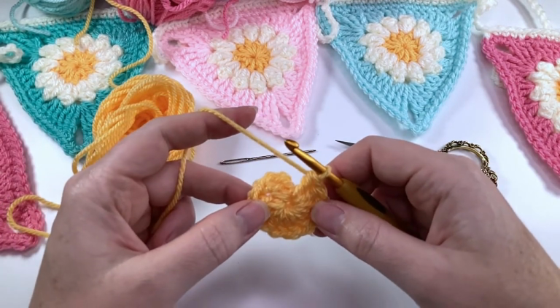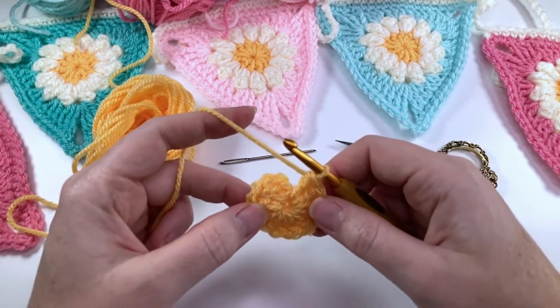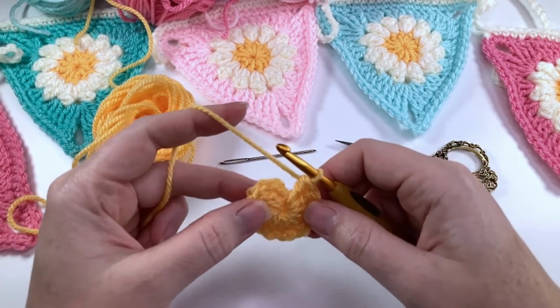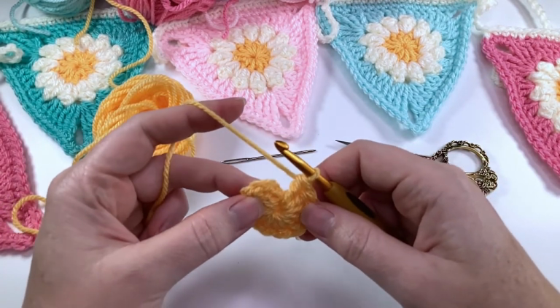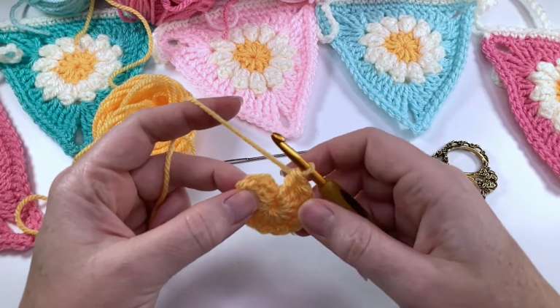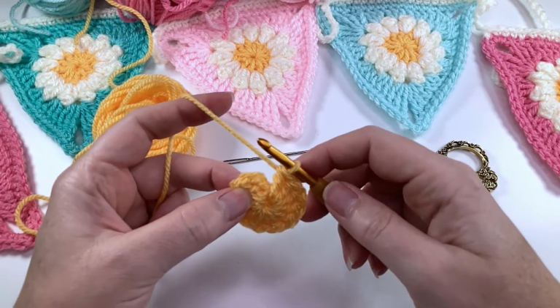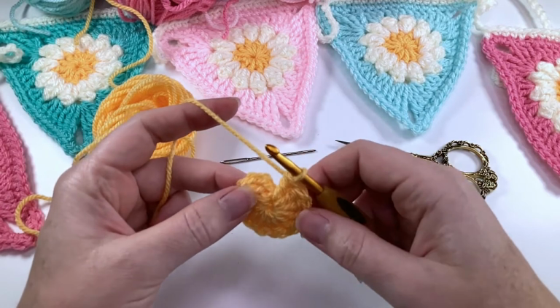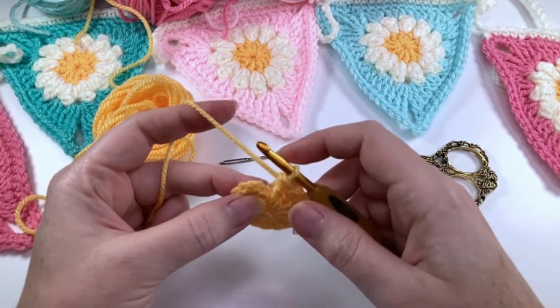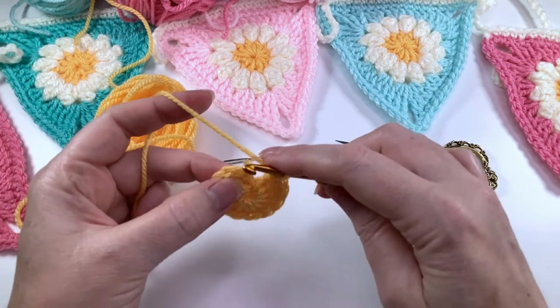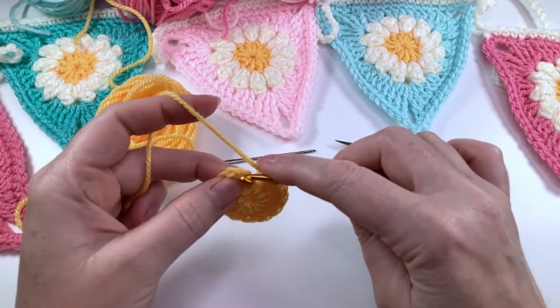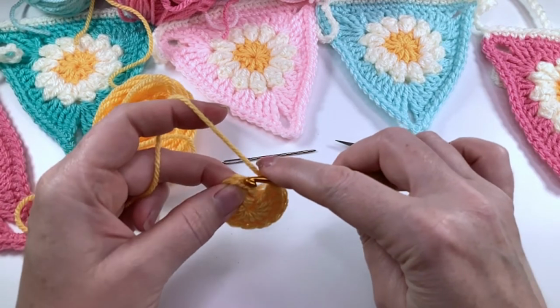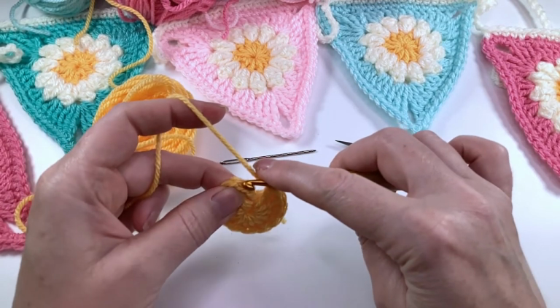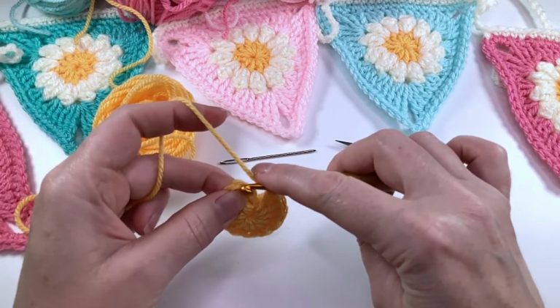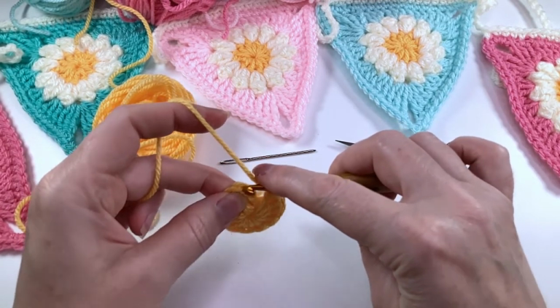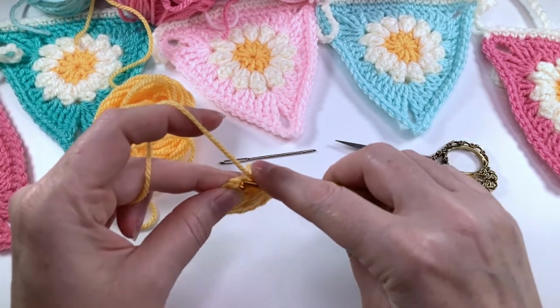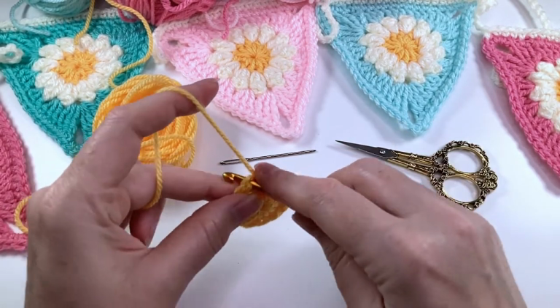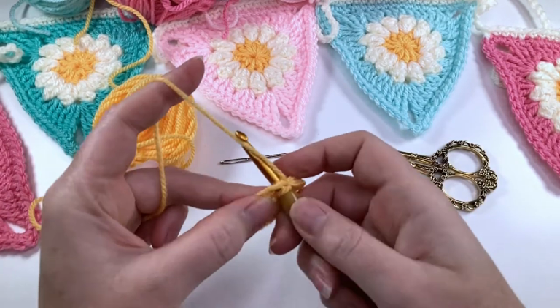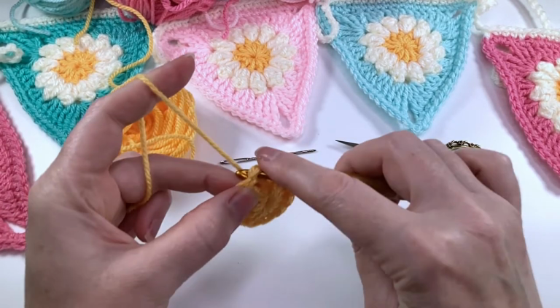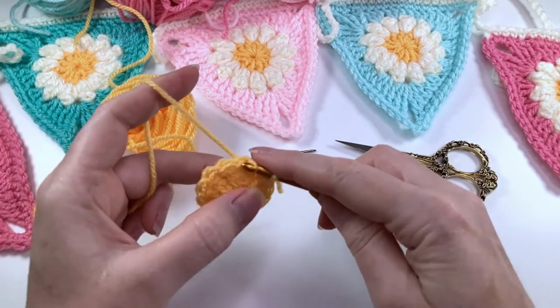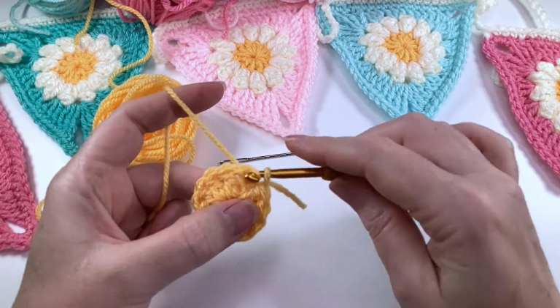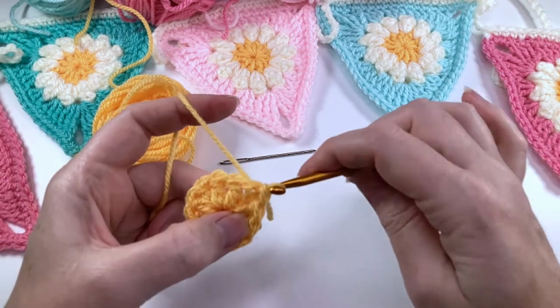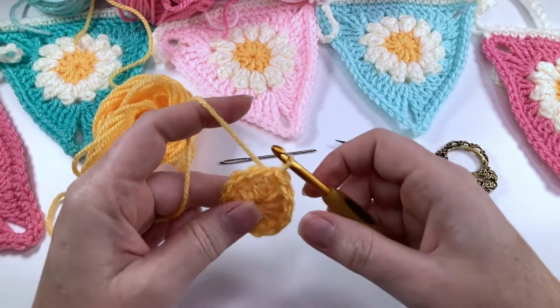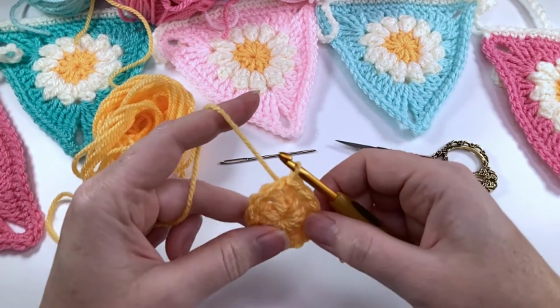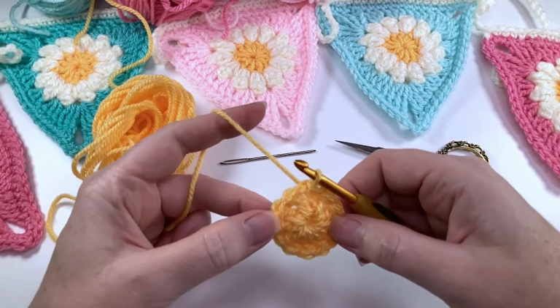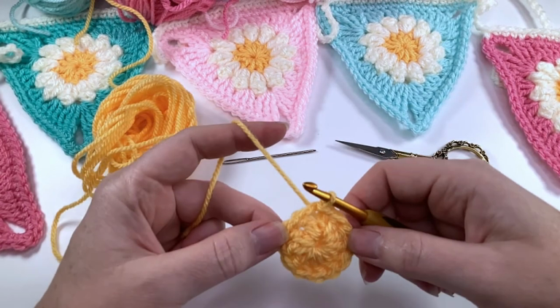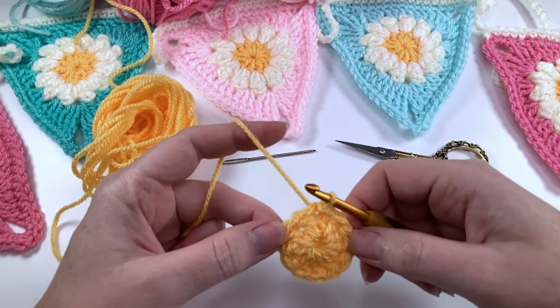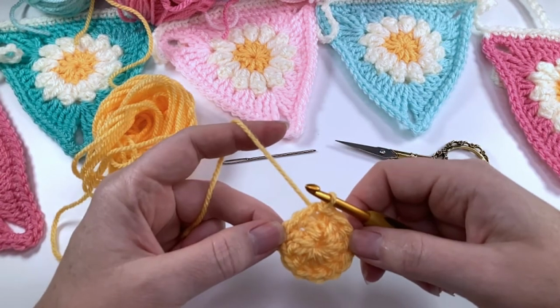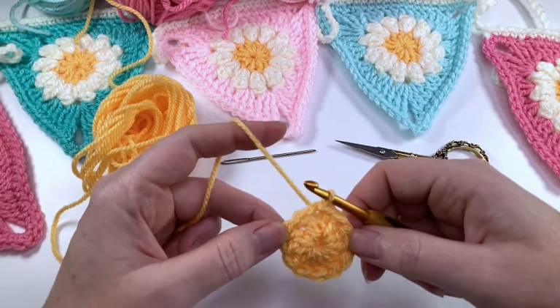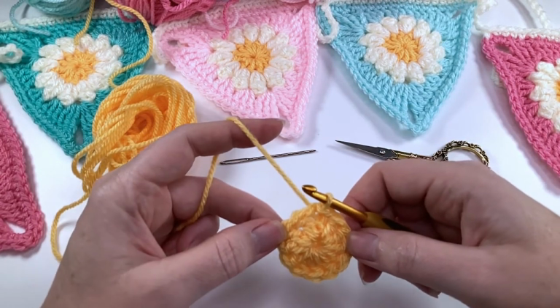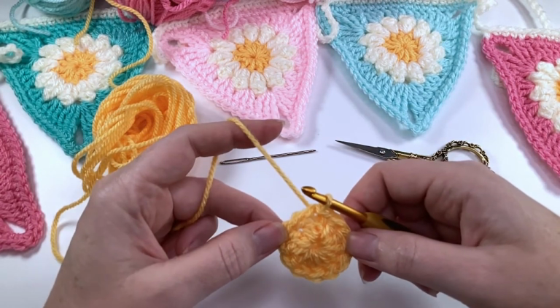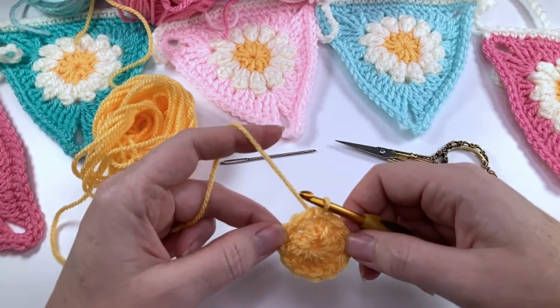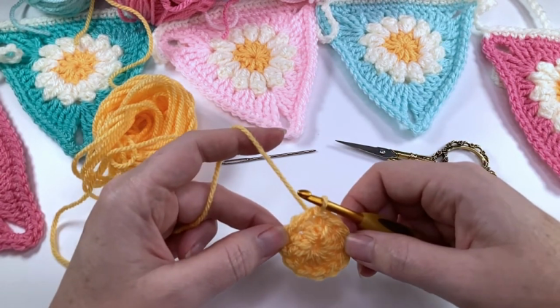Here we are at the end of the round. We're now going to join with a slip stitch to the top of that chain three, and now we're going to fasten off.